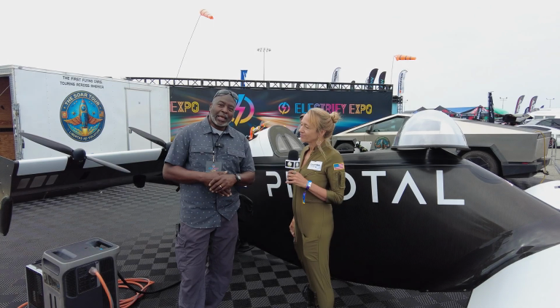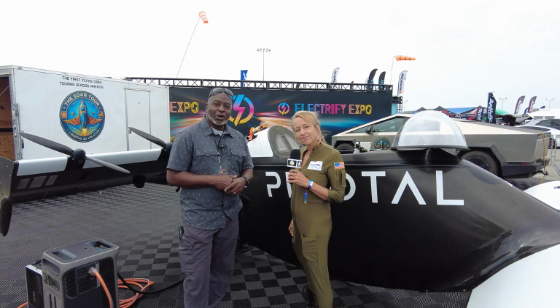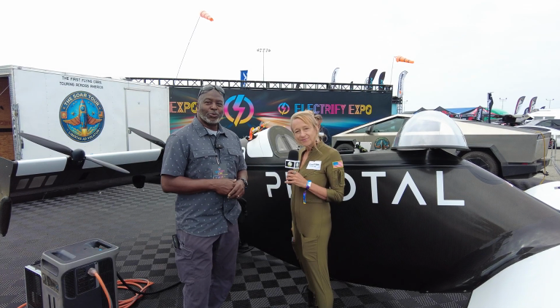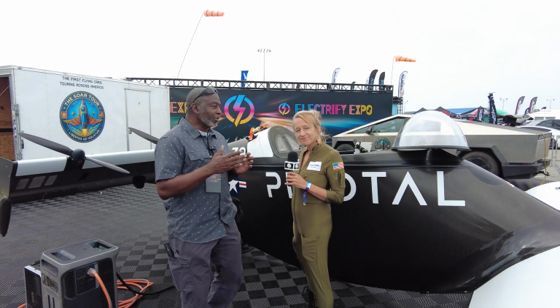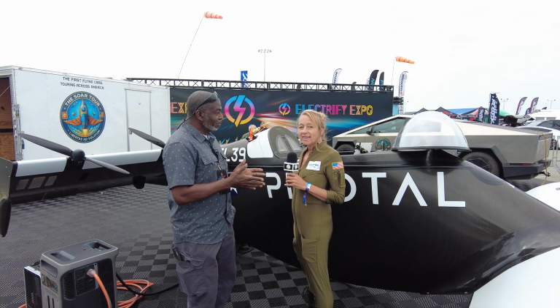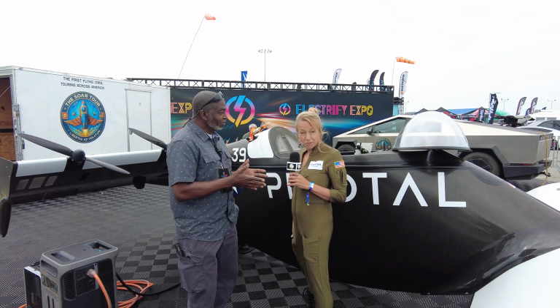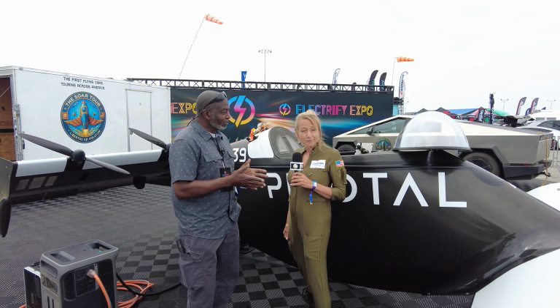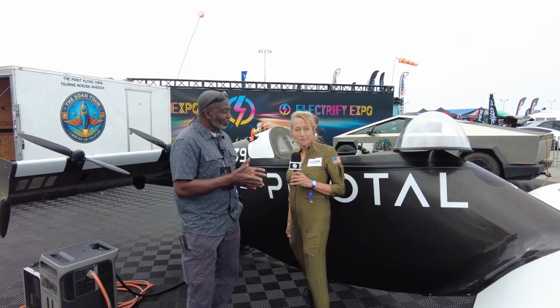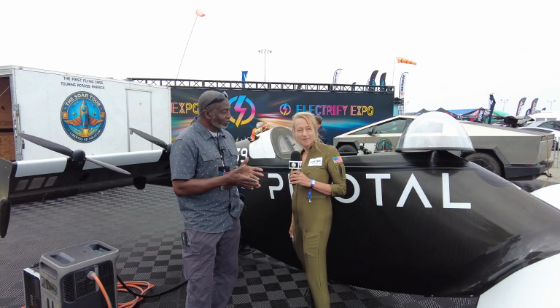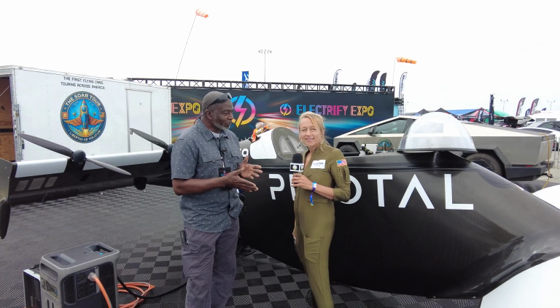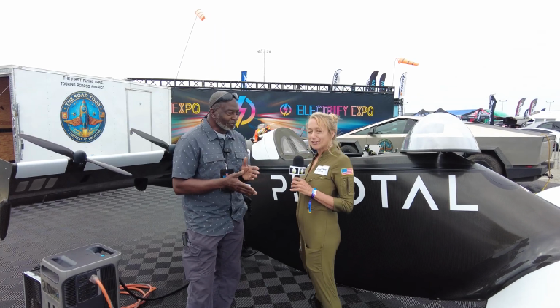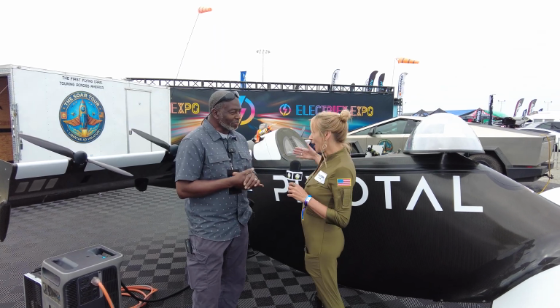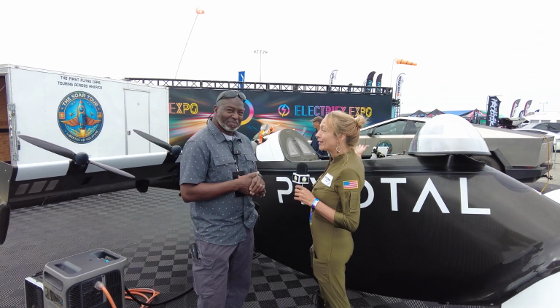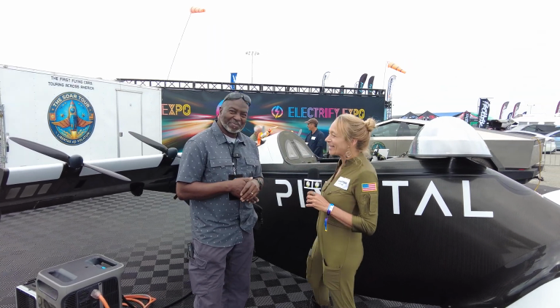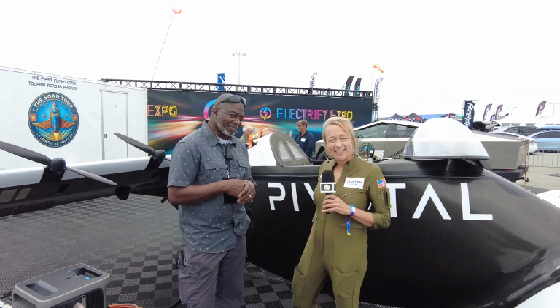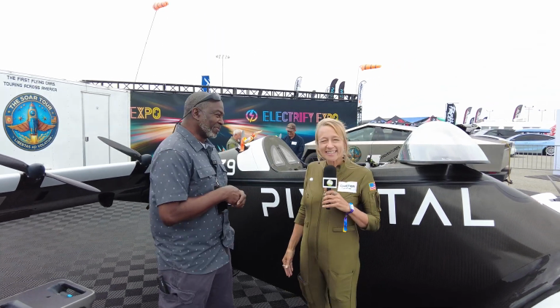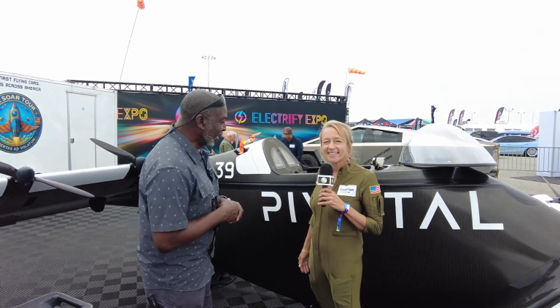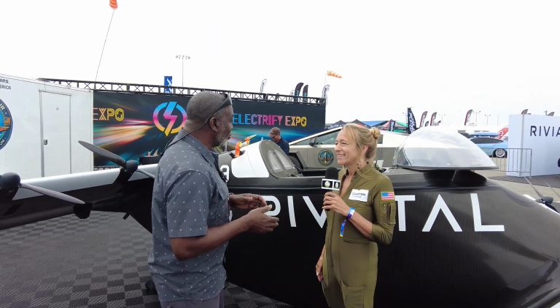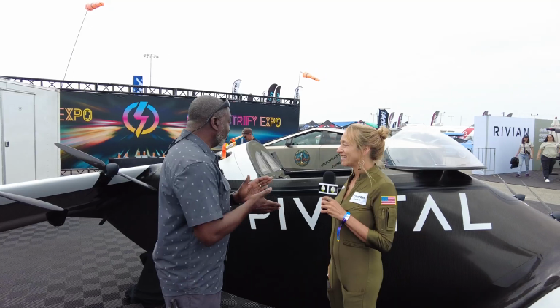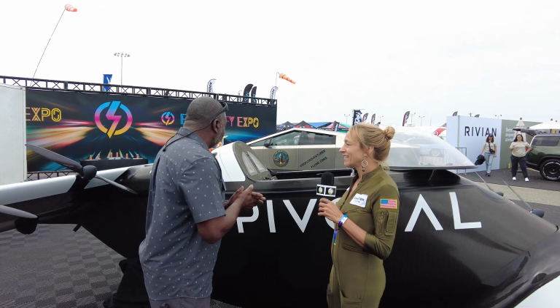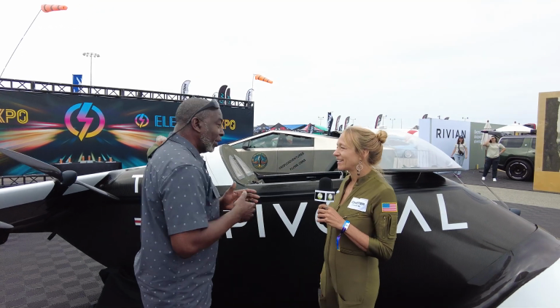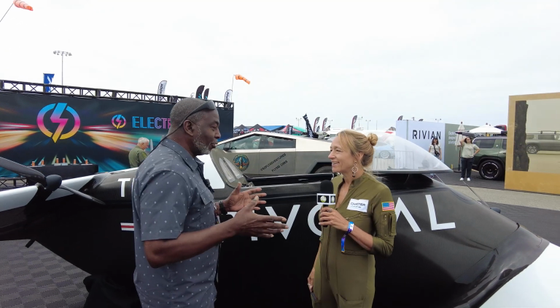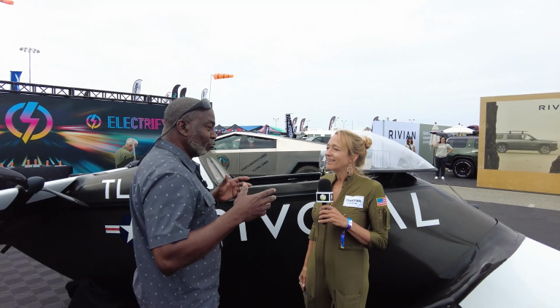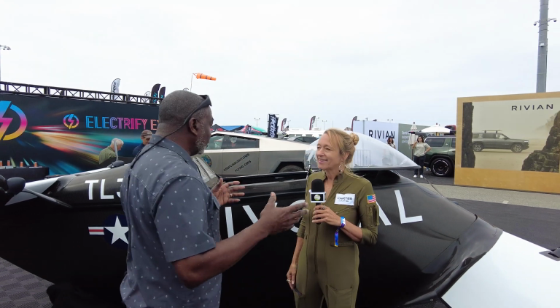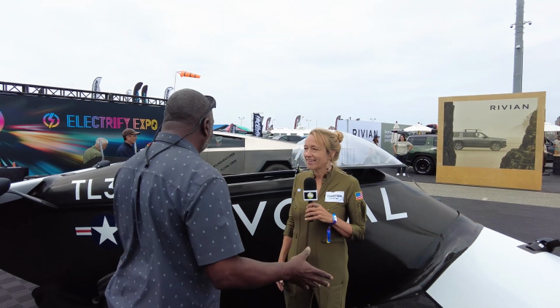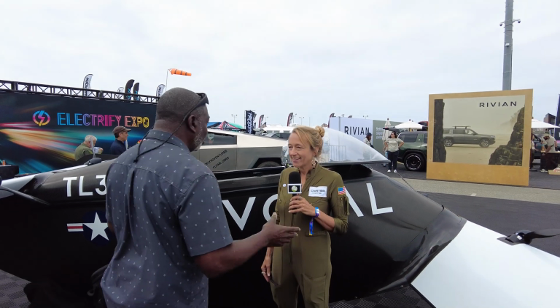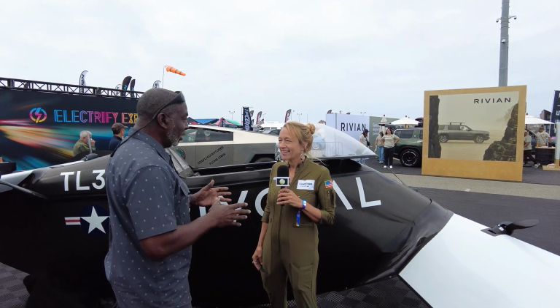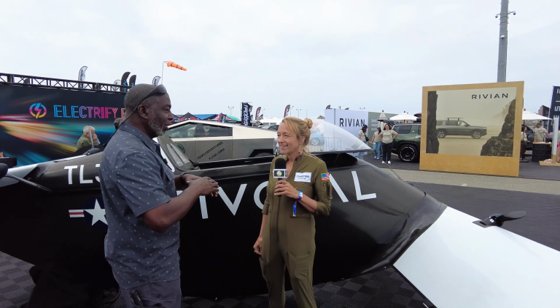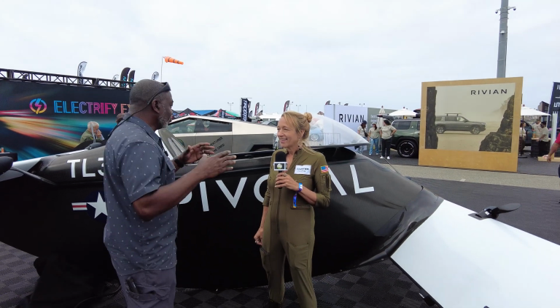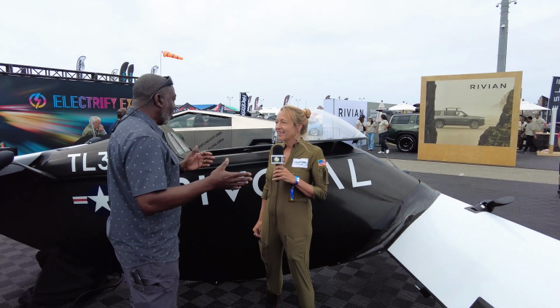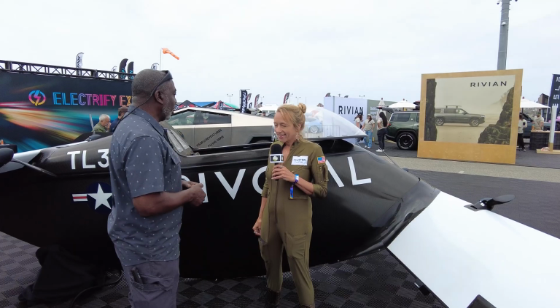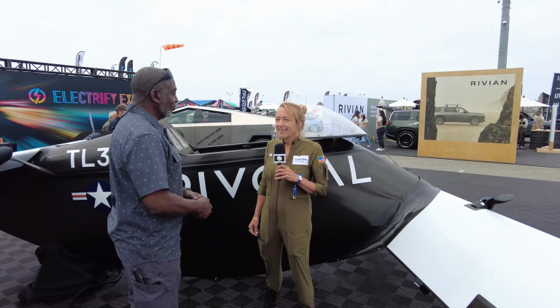We are here with Heather Shirtia from SoFly. The nation's first flying car is right here. So Heather, give me the breakdown on where this all came from, who did it, and all the good info.